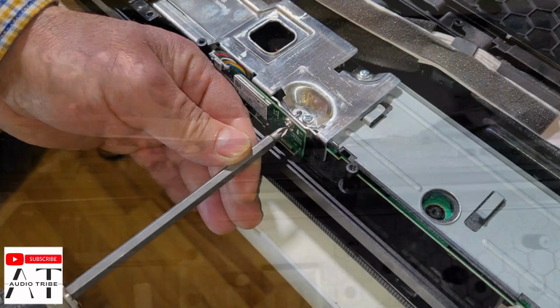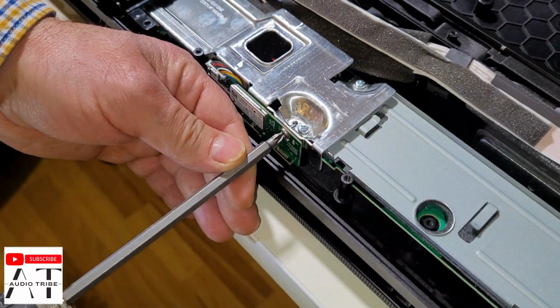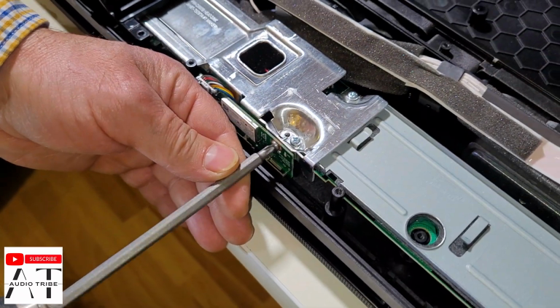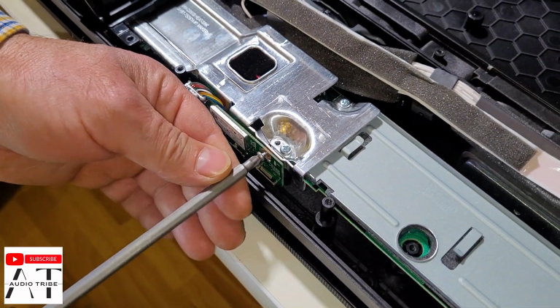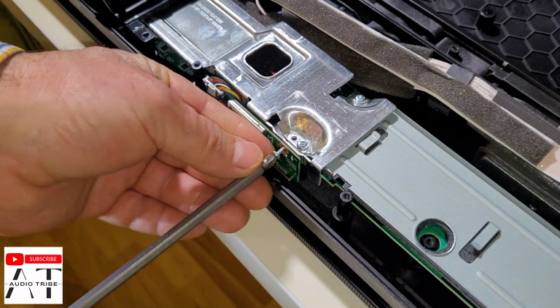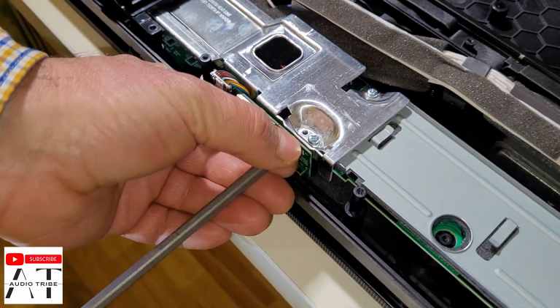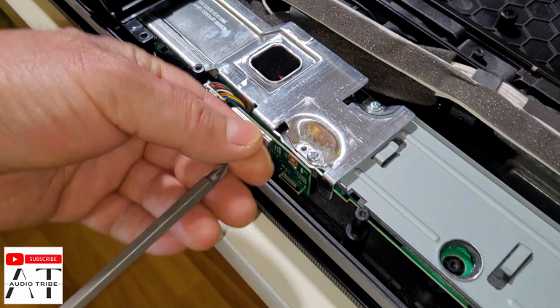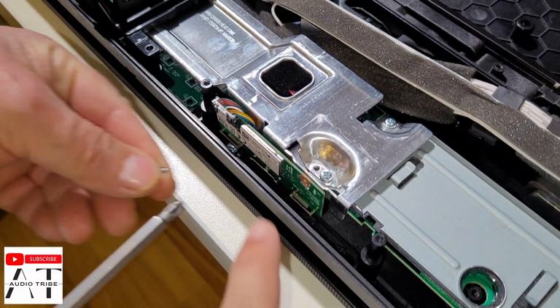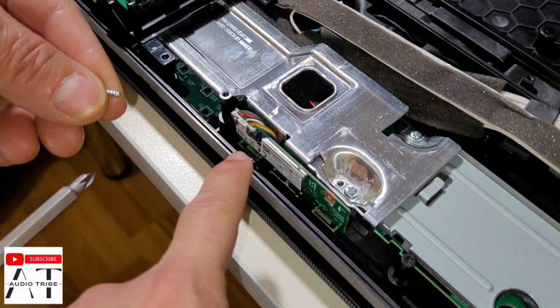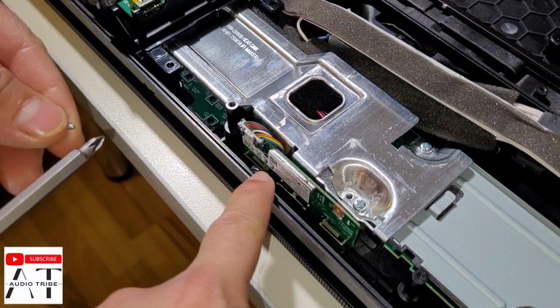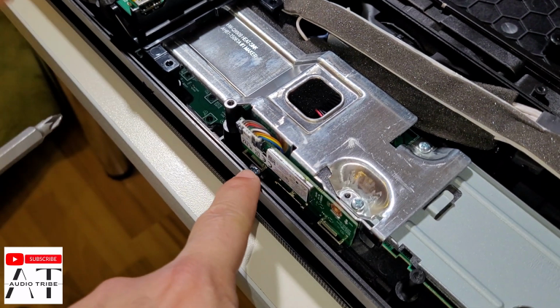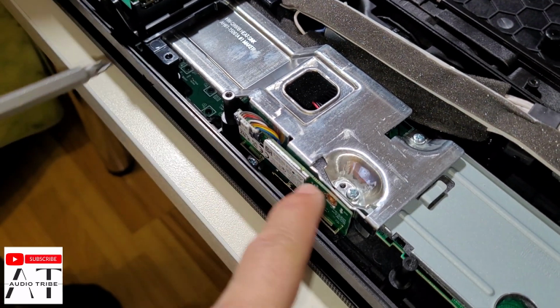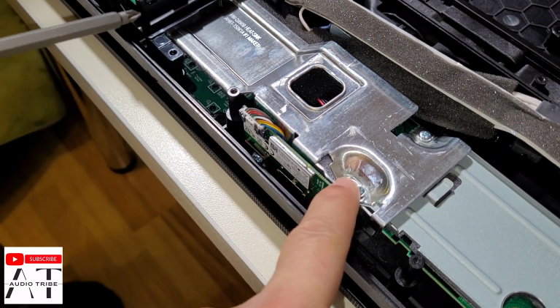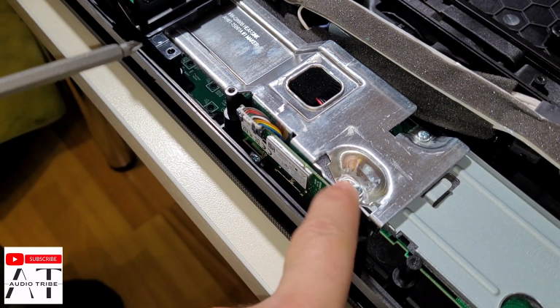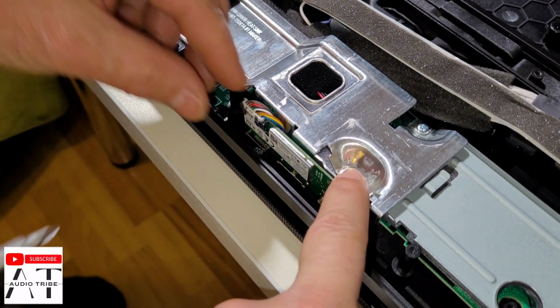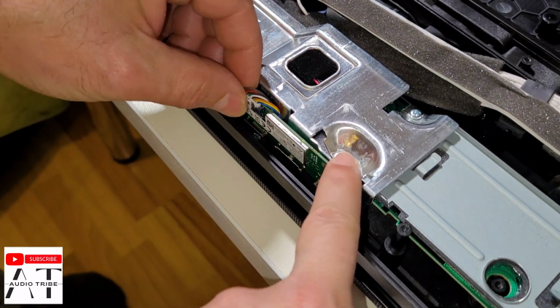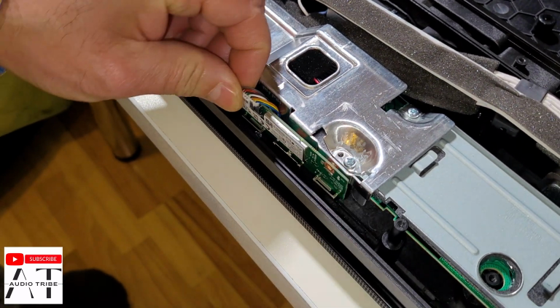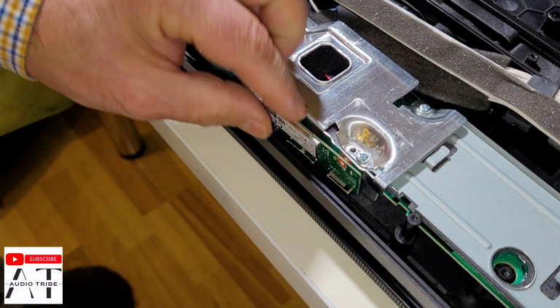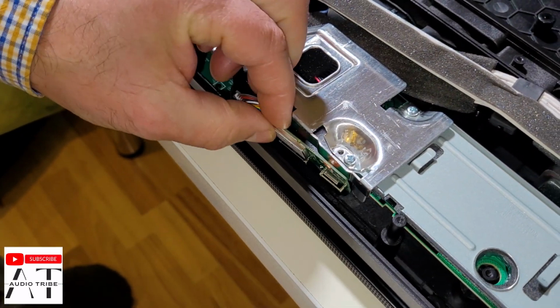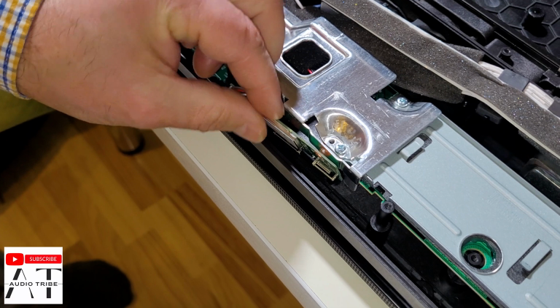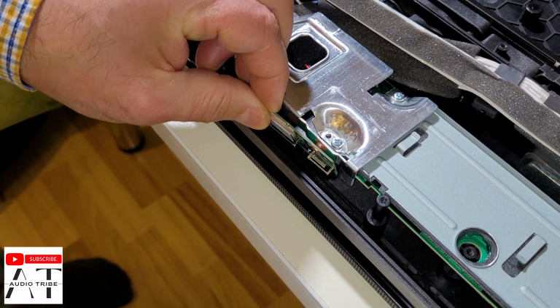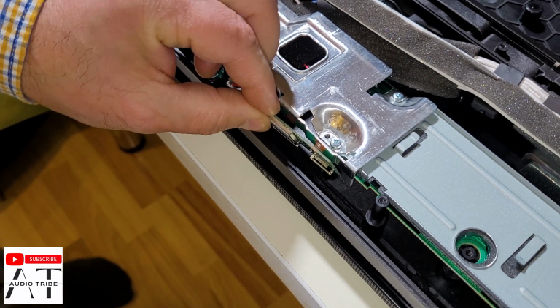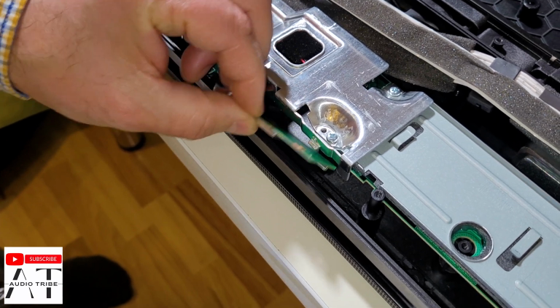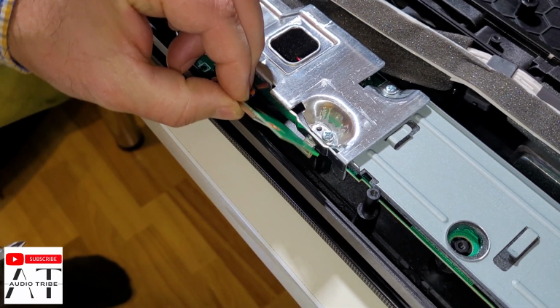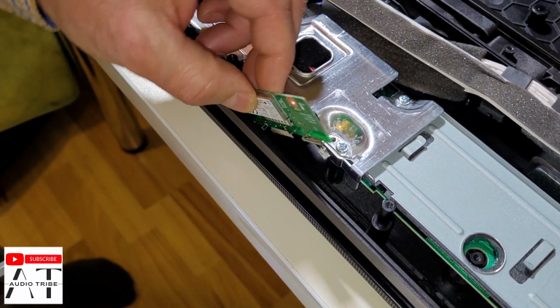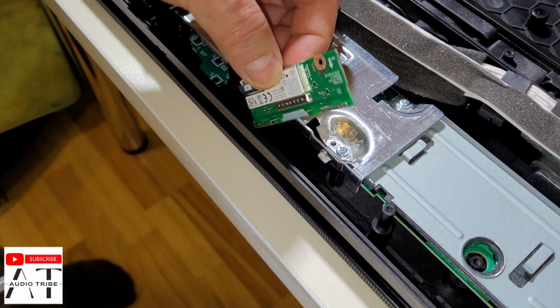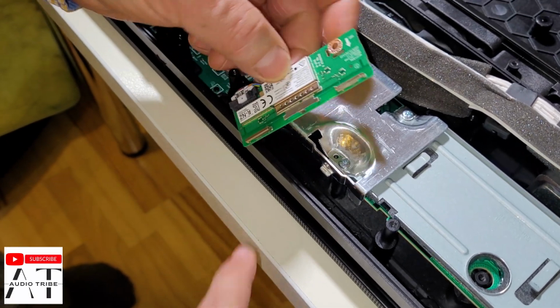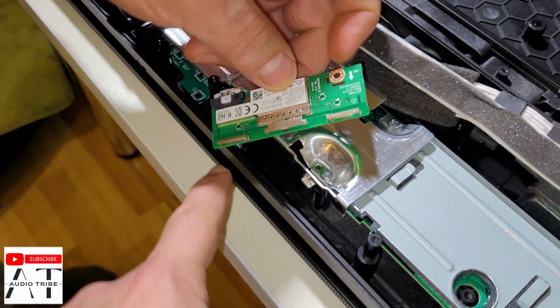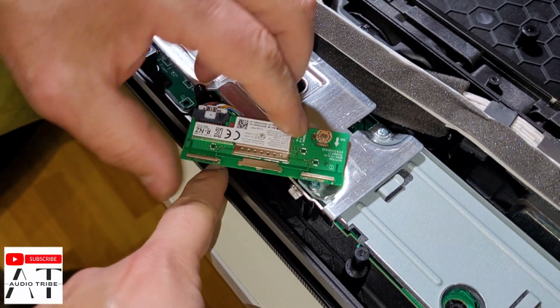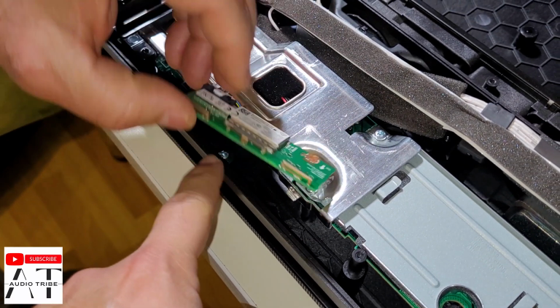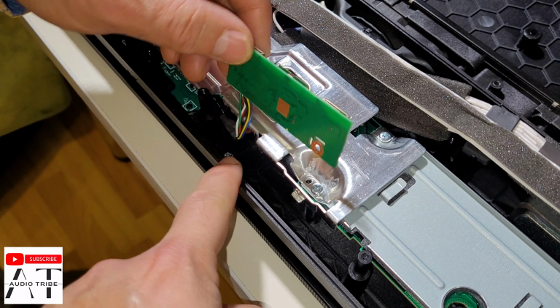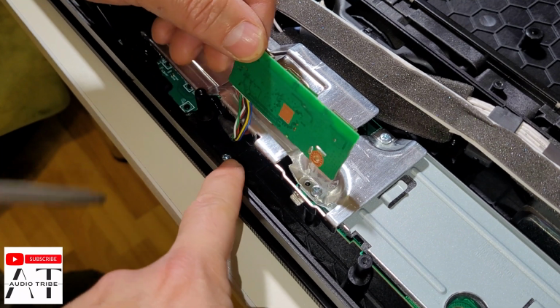Let's get started. To get access to that screw, we need to open this screw first. And now we can unscrew this one.